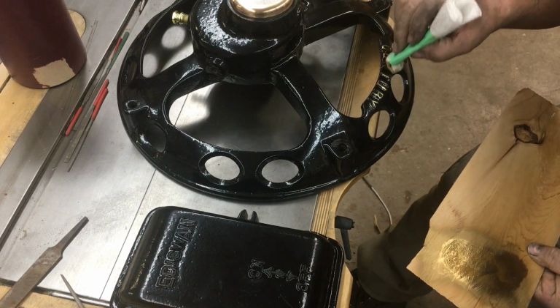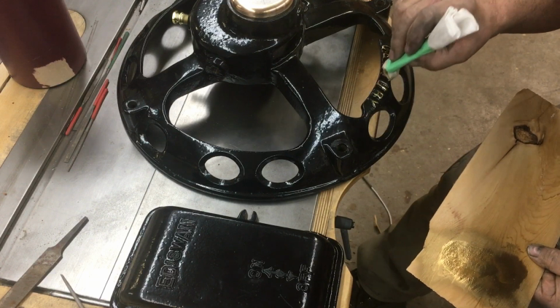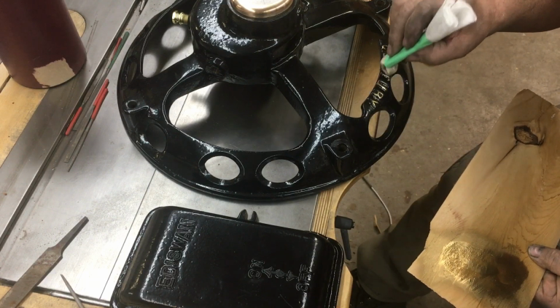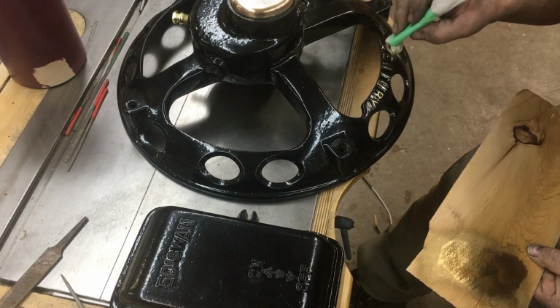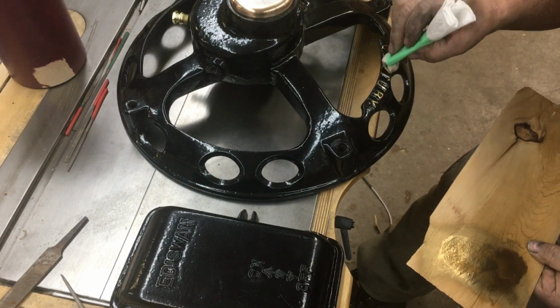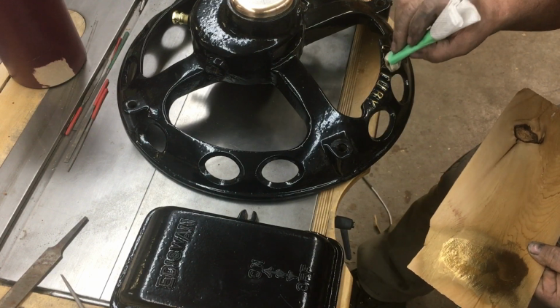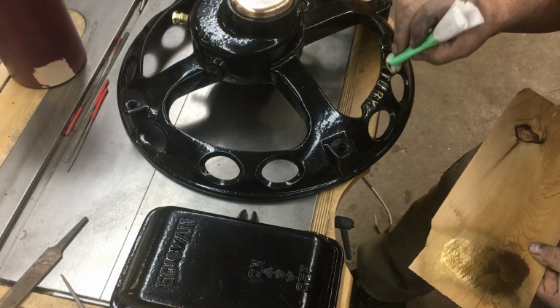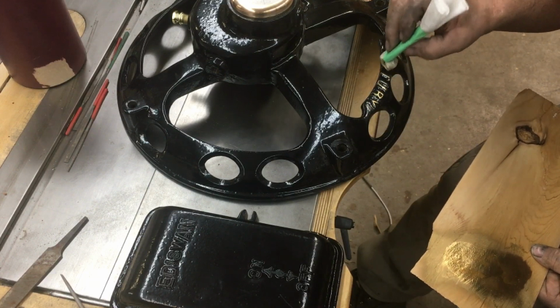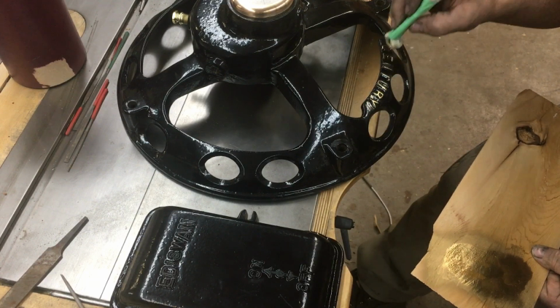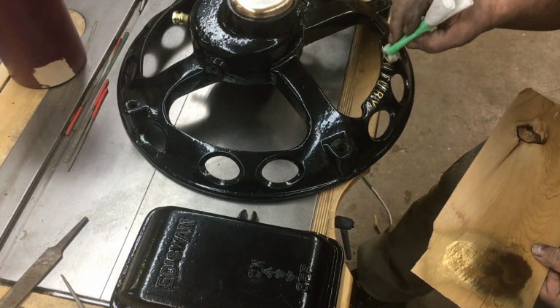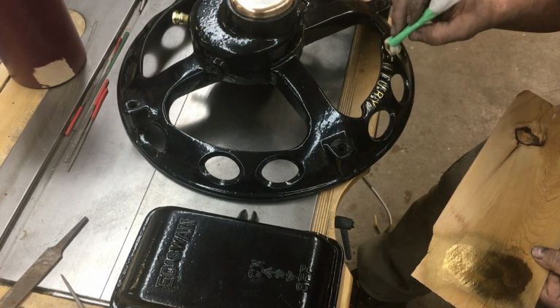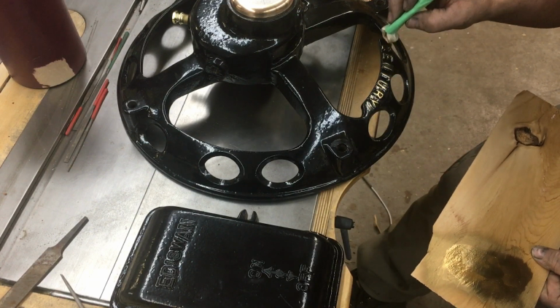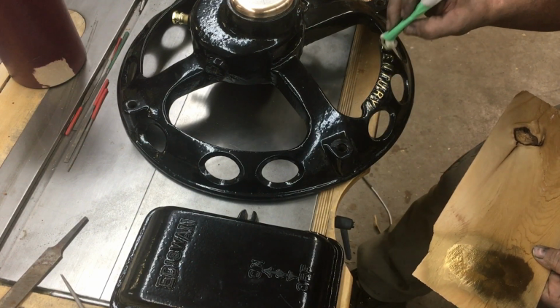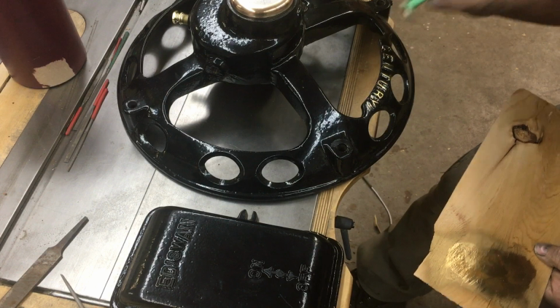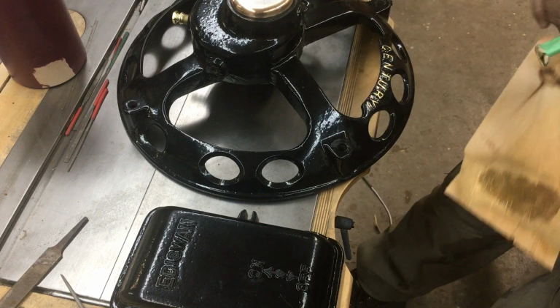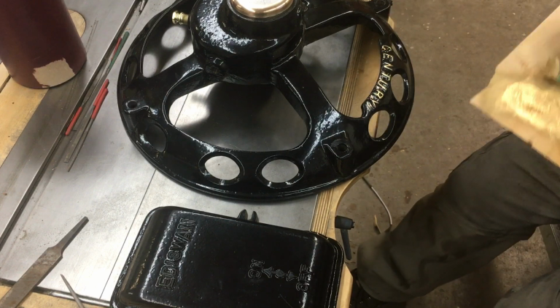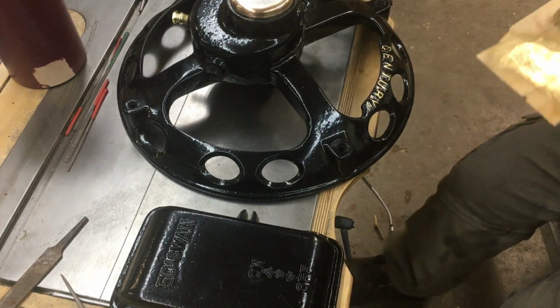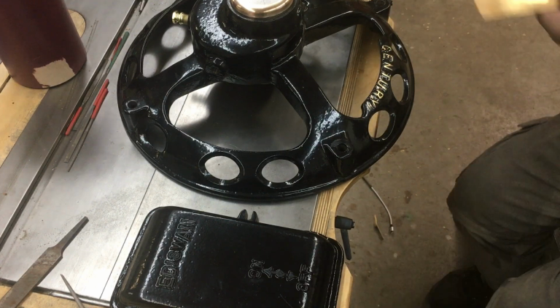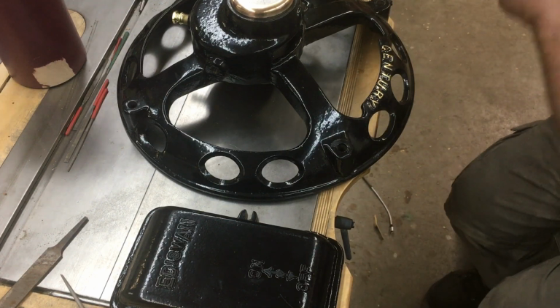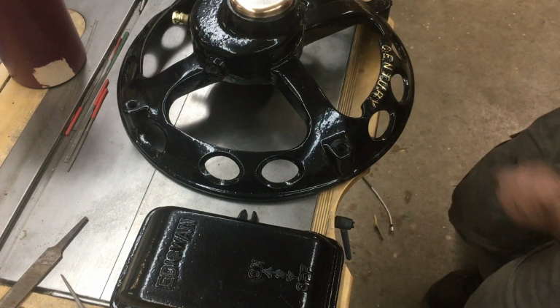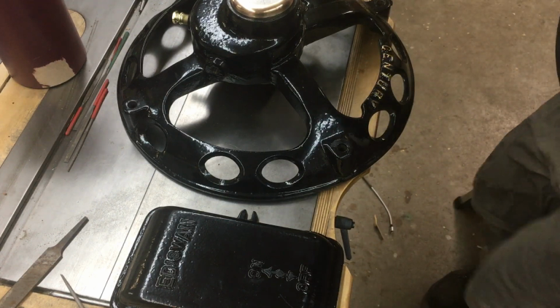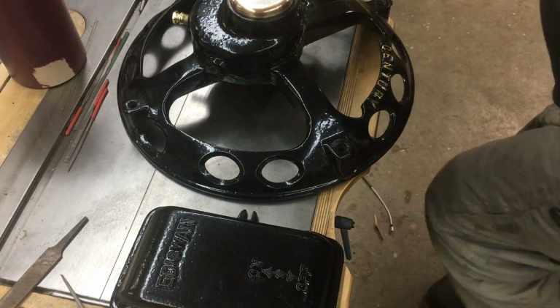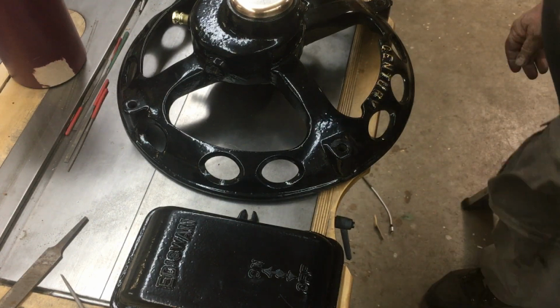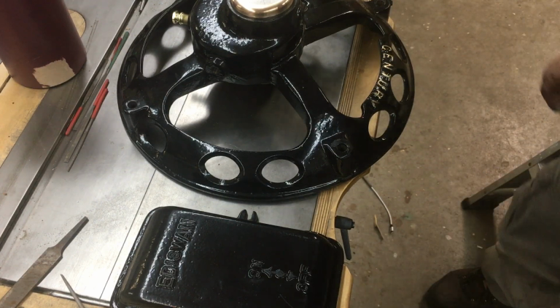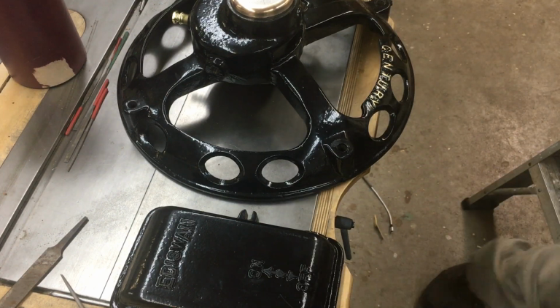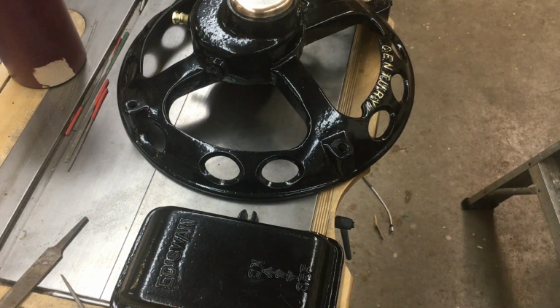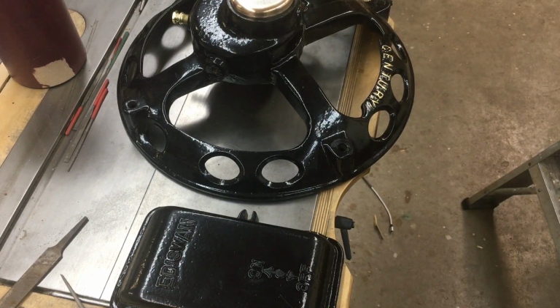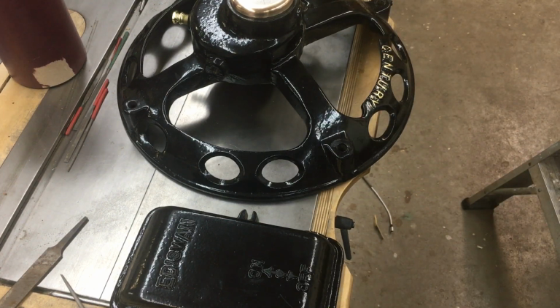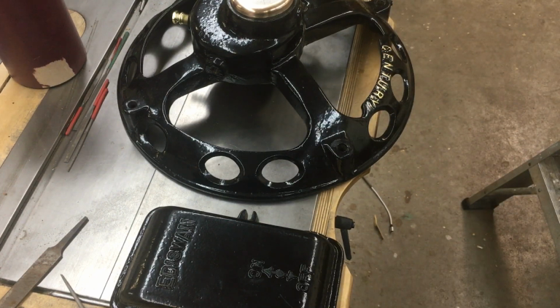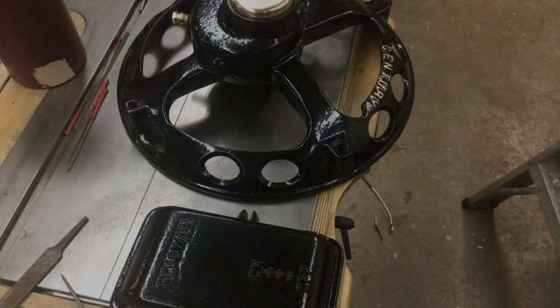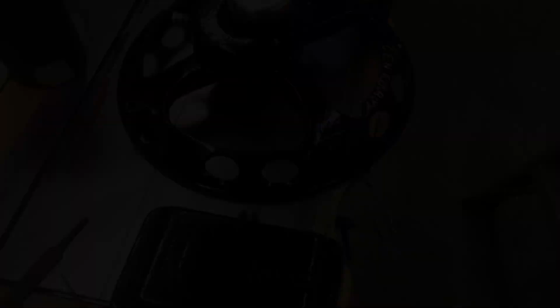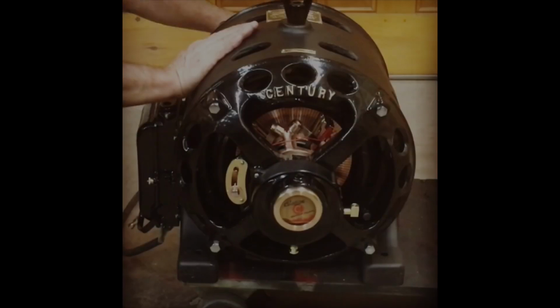That's how you do letters on castings. Holy Jesus — you'd think I was brilliant!